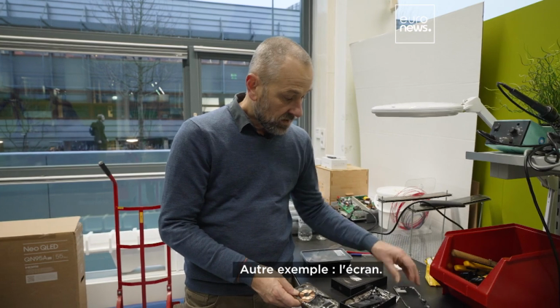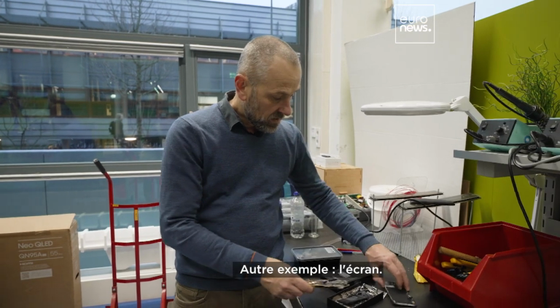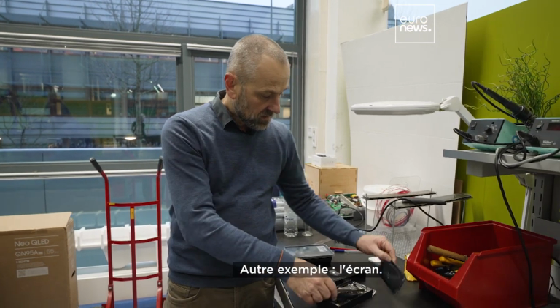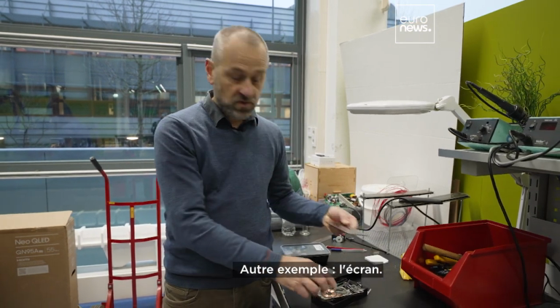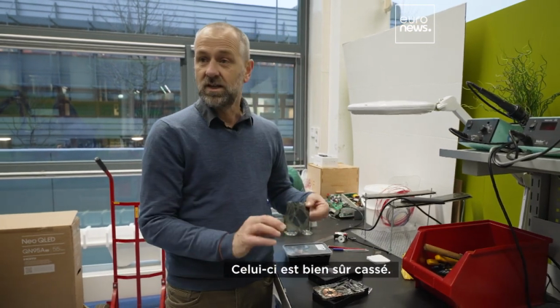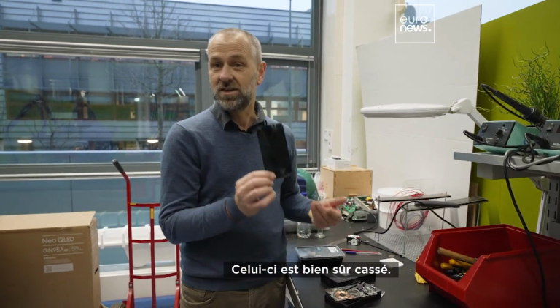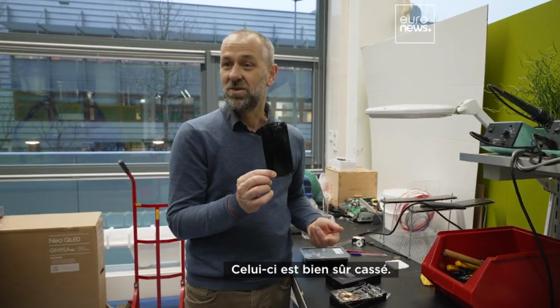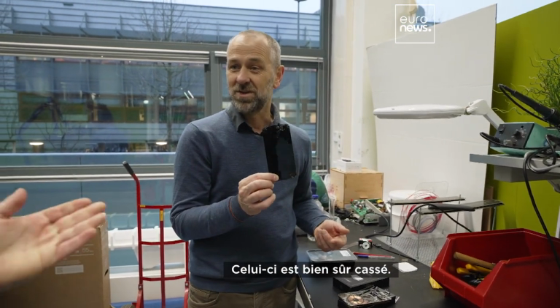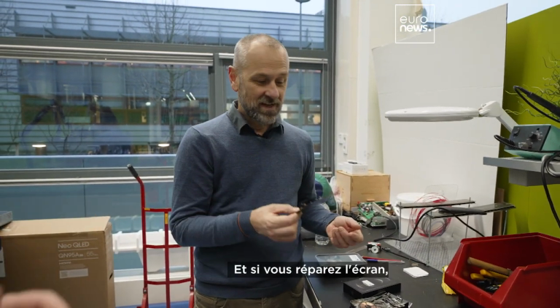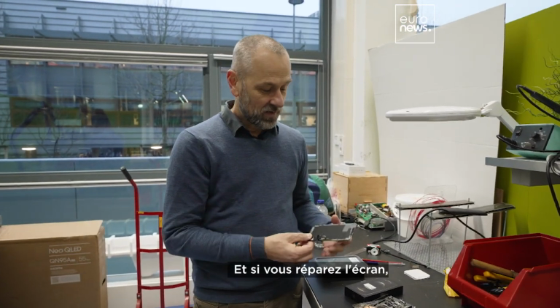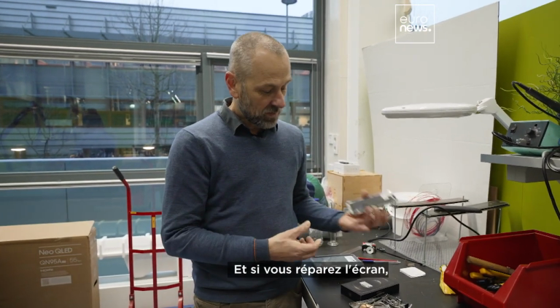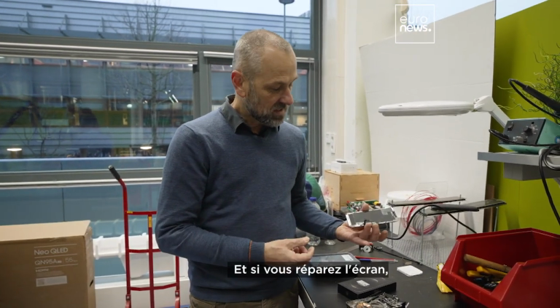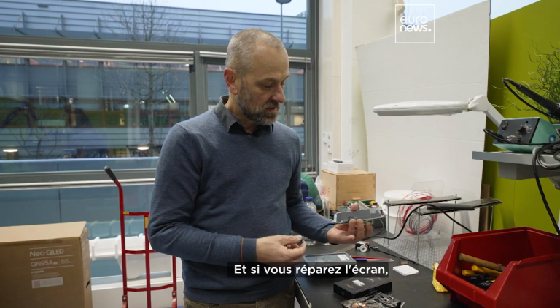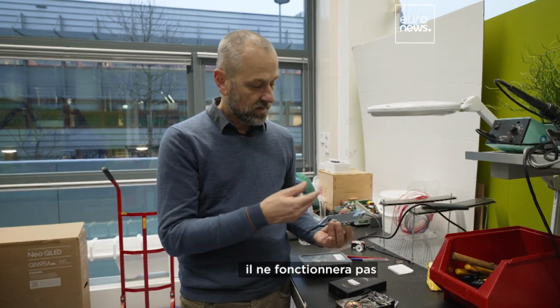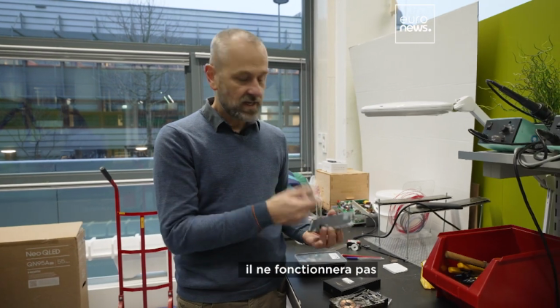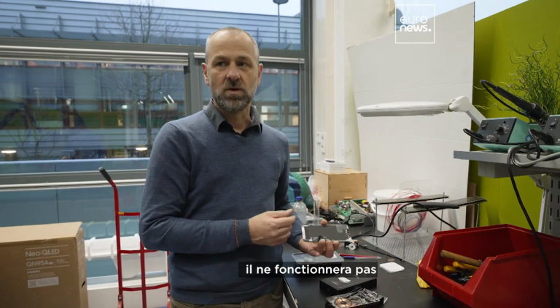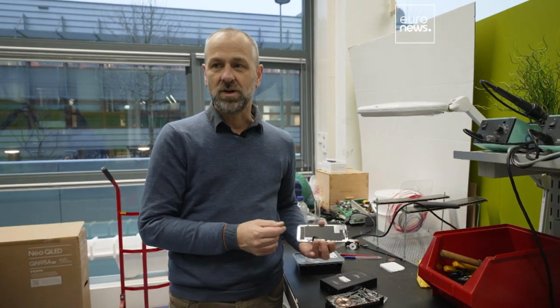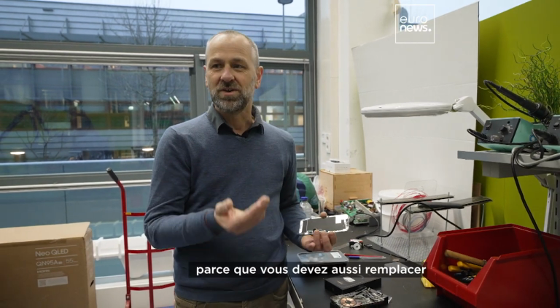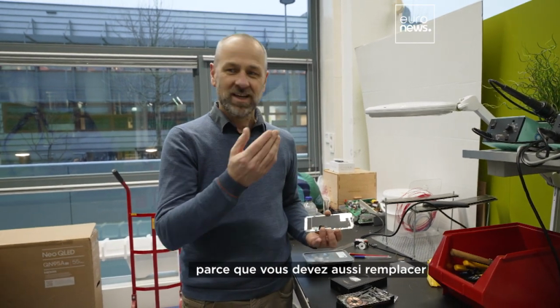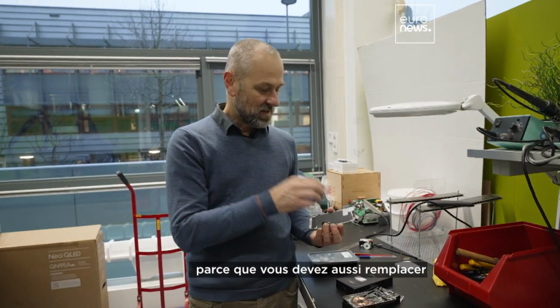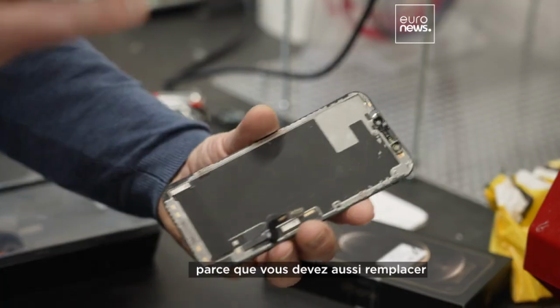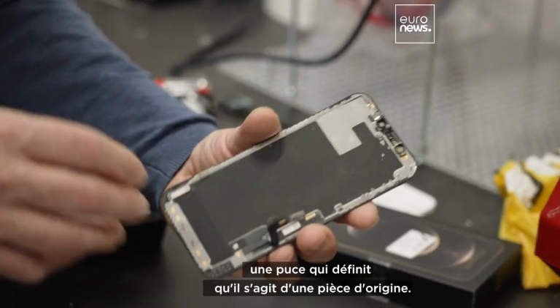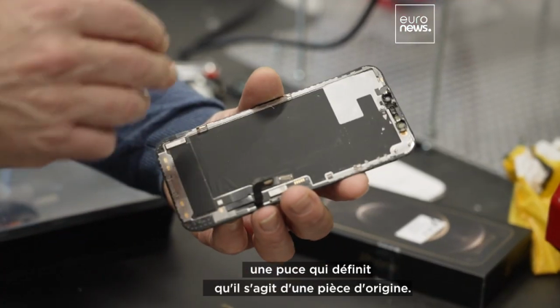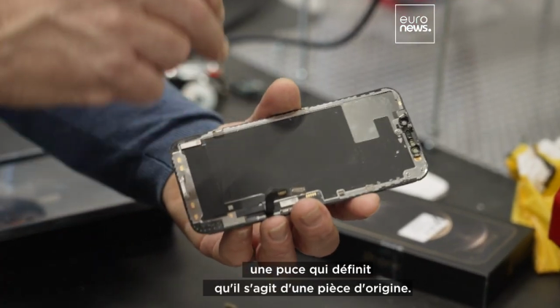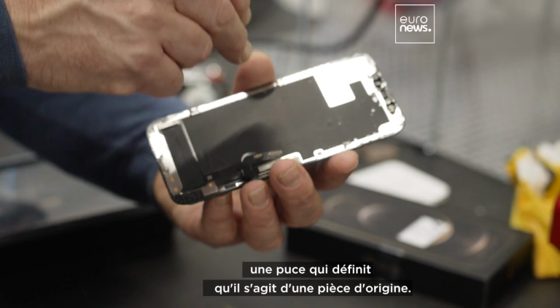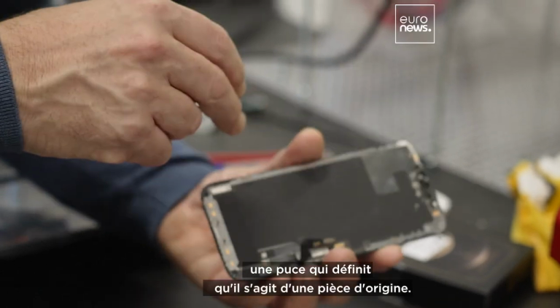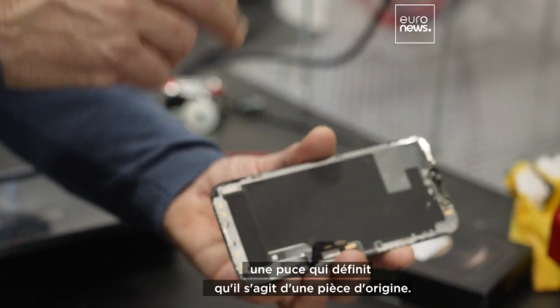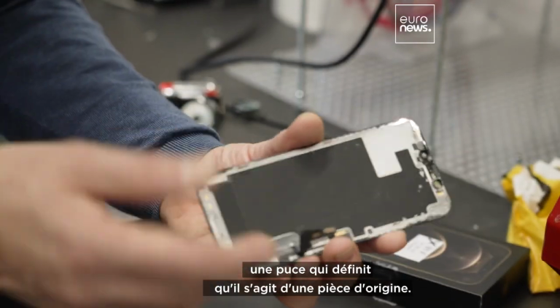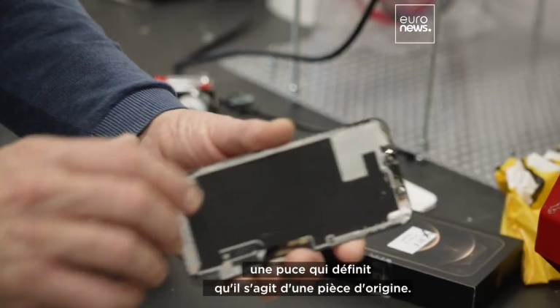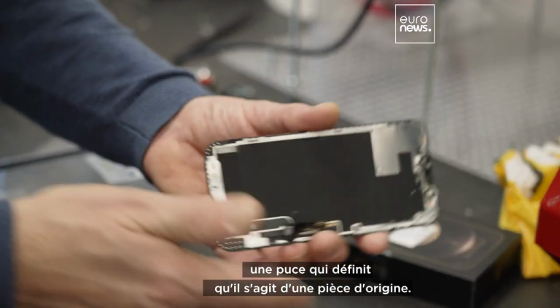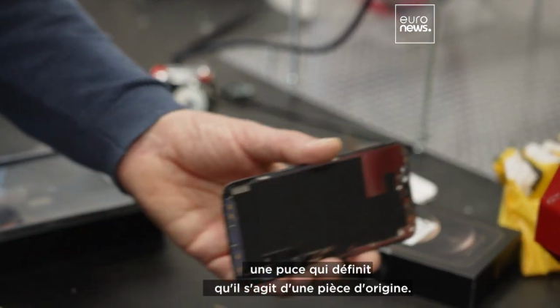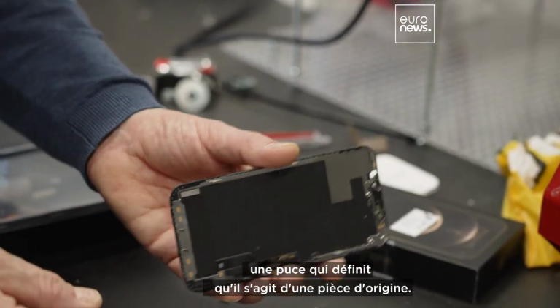Another one is the screen. This is broken, of course. And if you replace this screen, it actually won't work because you need to replace a chip on it as well, which defines that it's an original part.